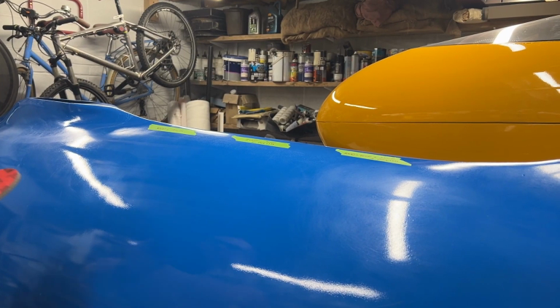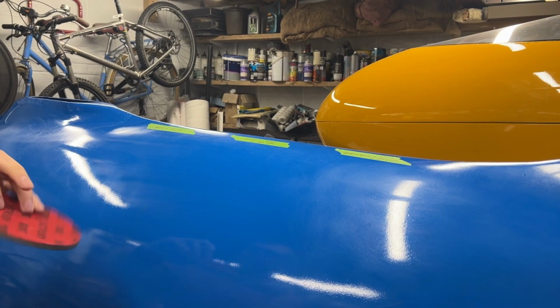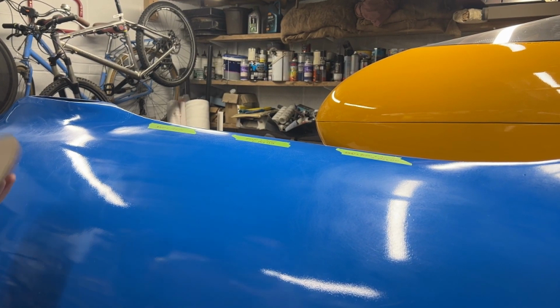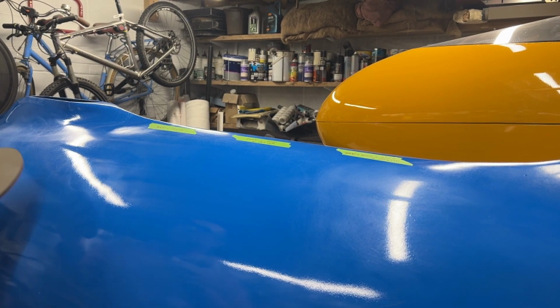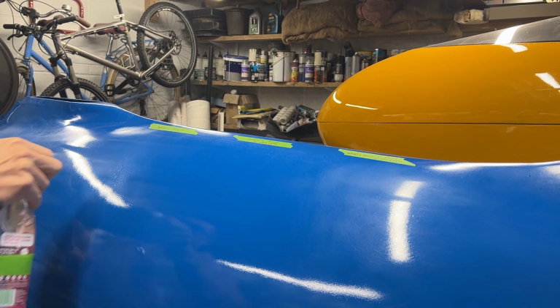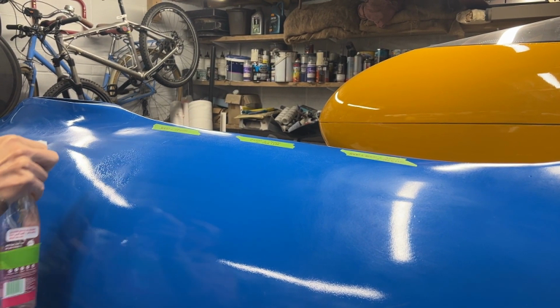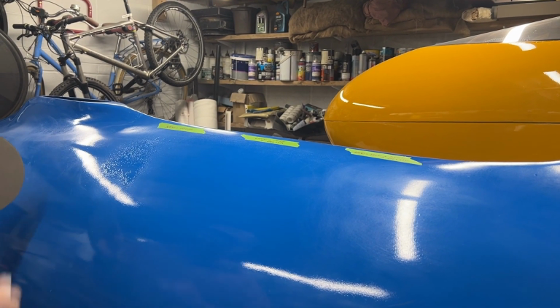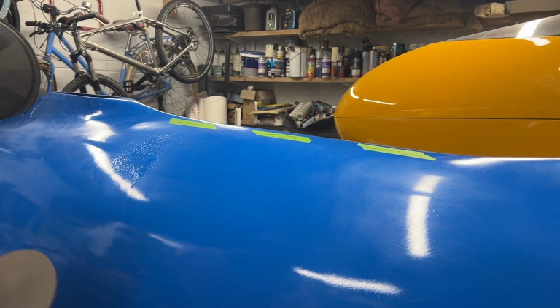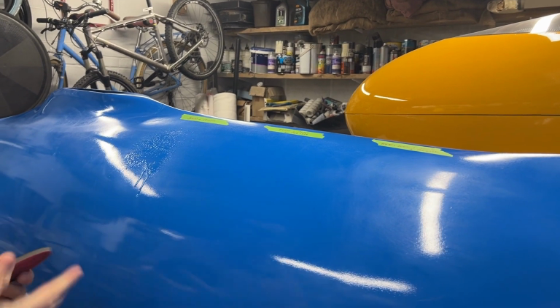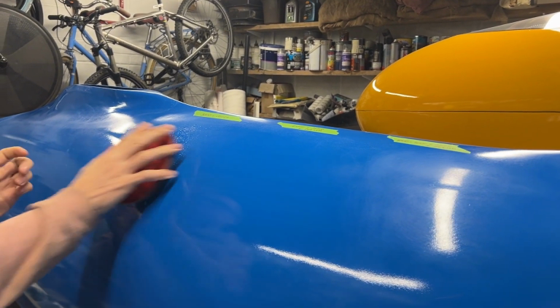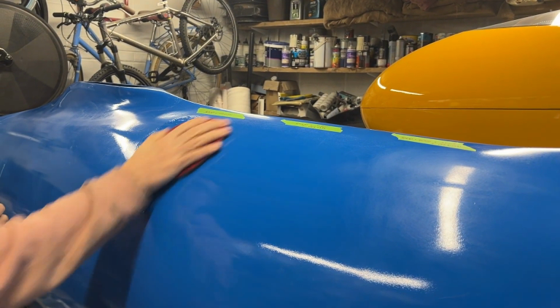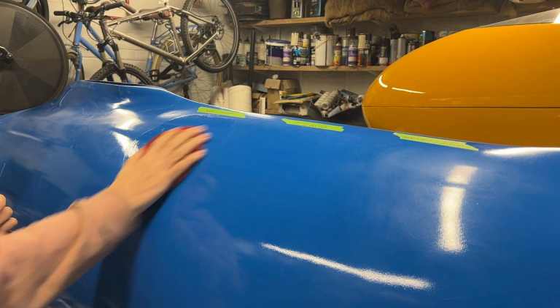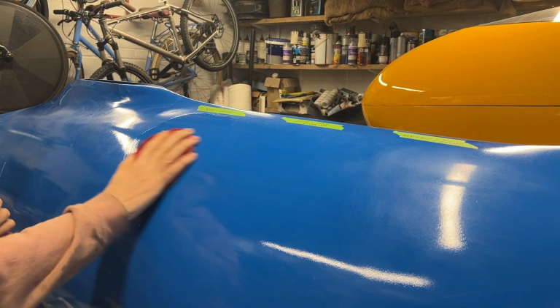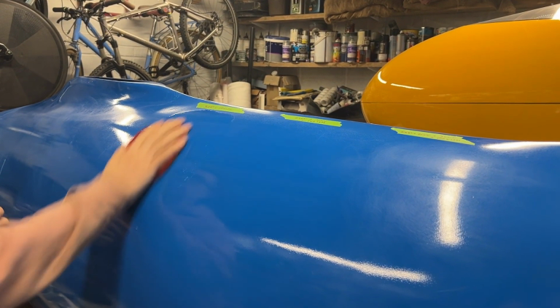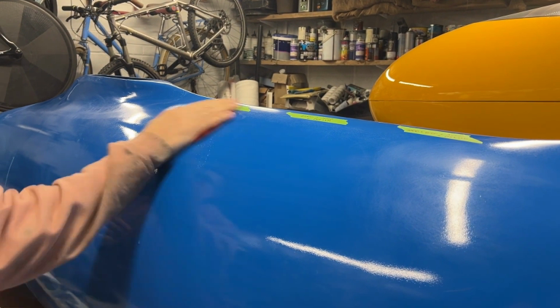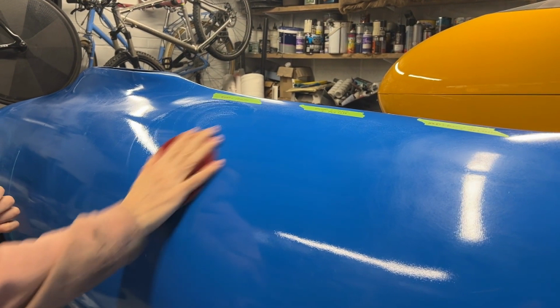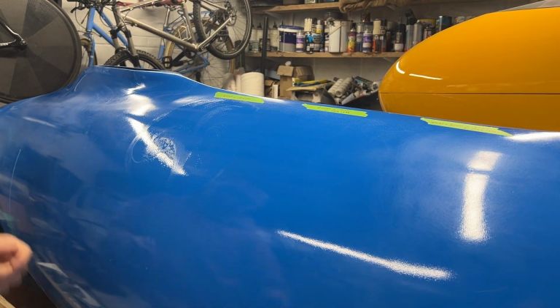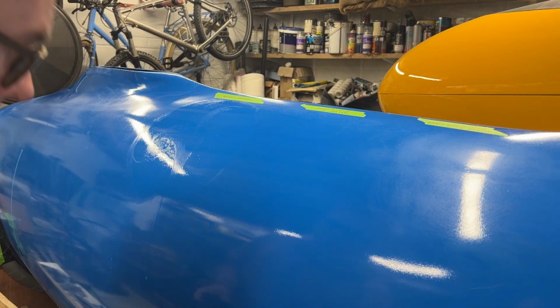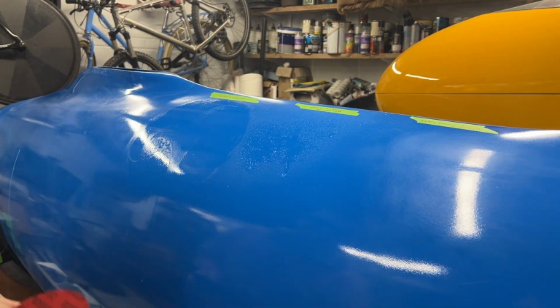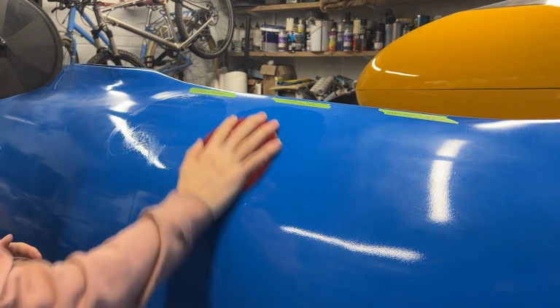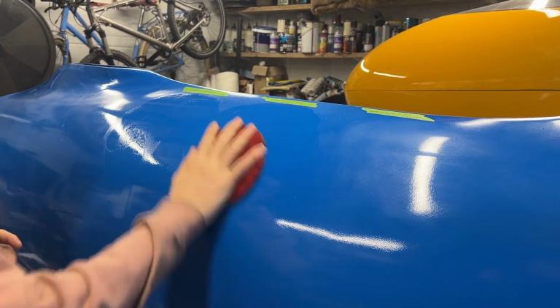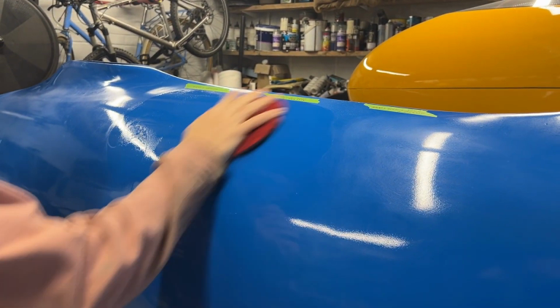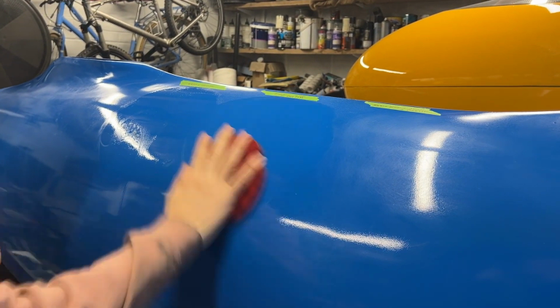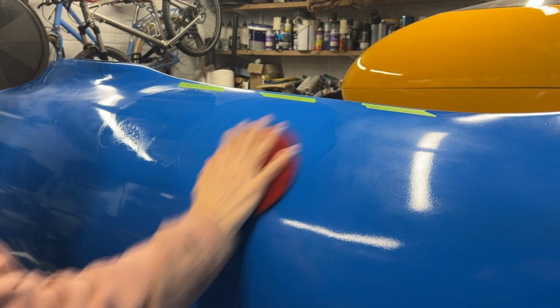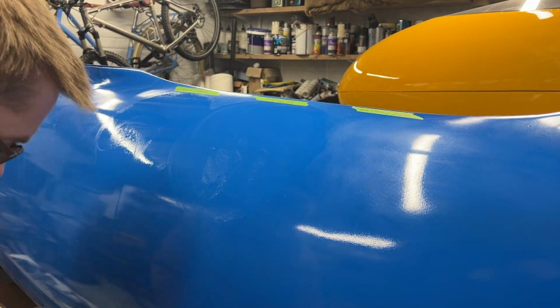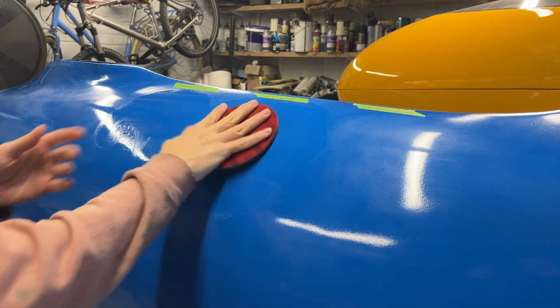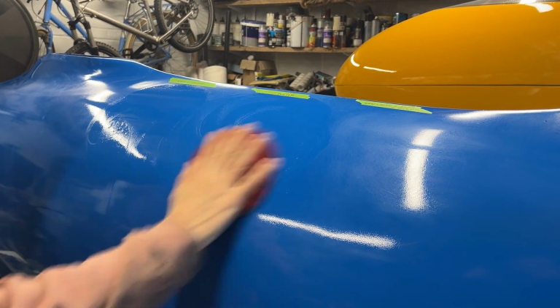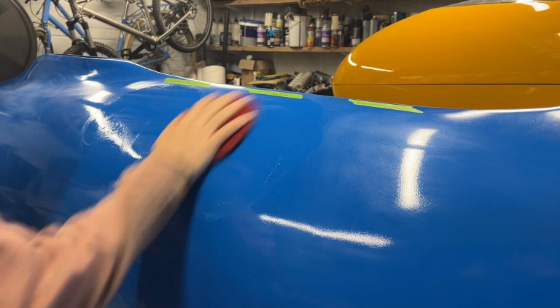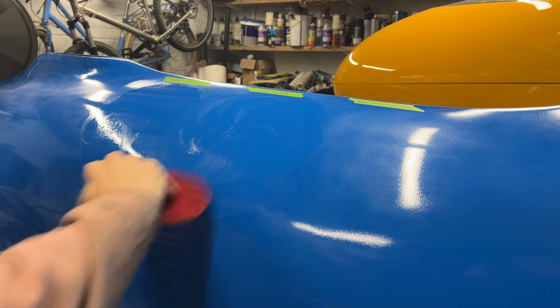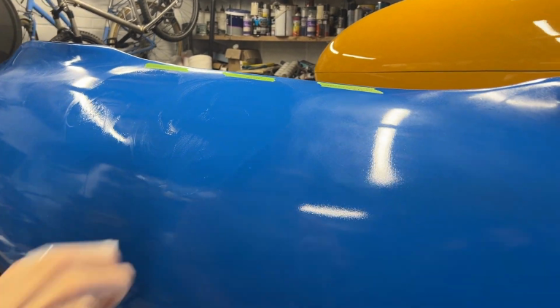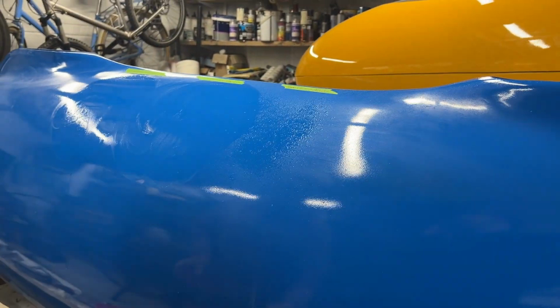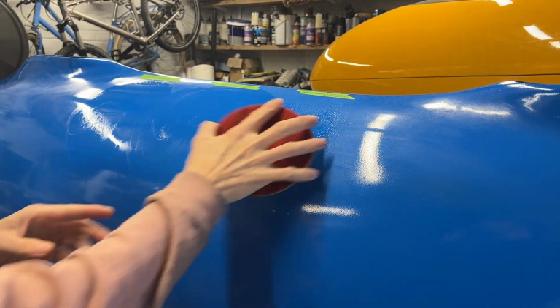Starting with 3000 grit, then 2000, and then 1000.